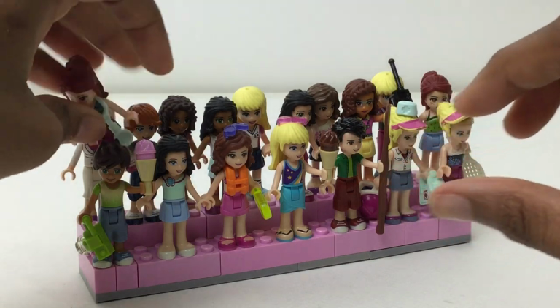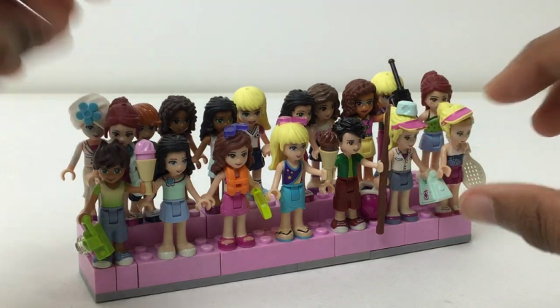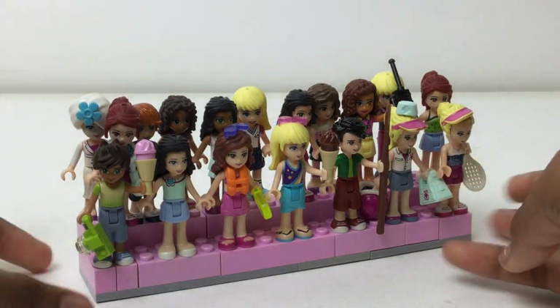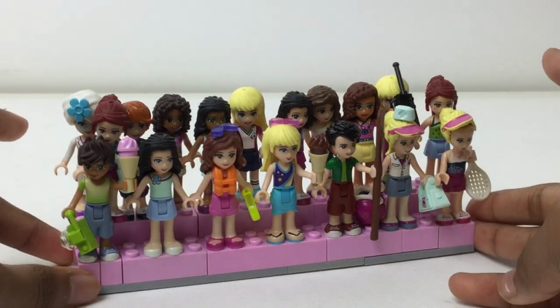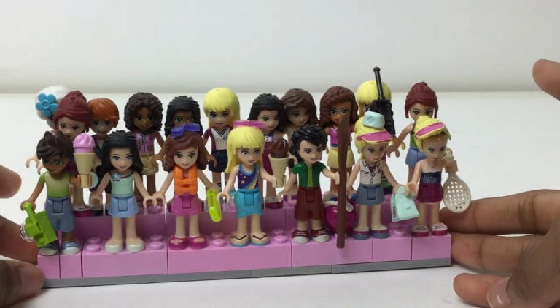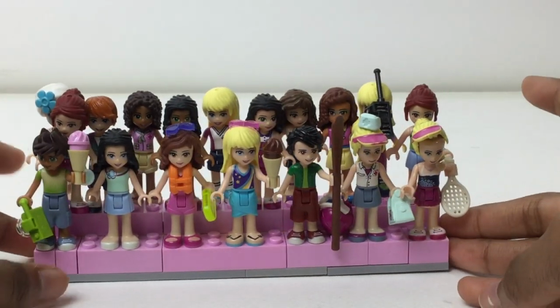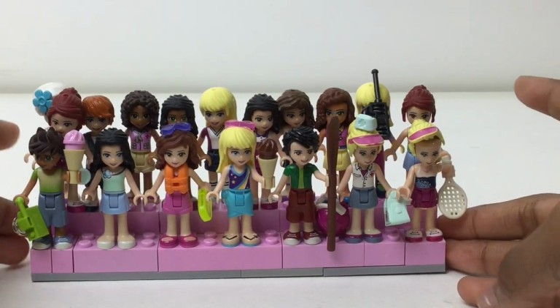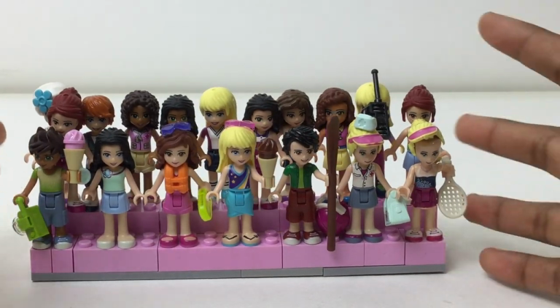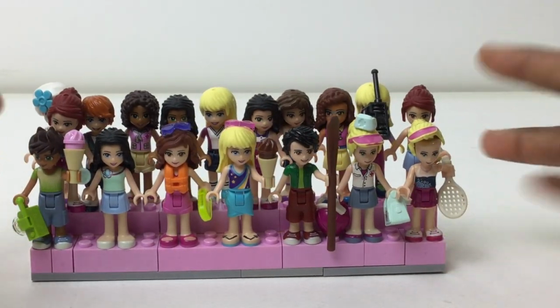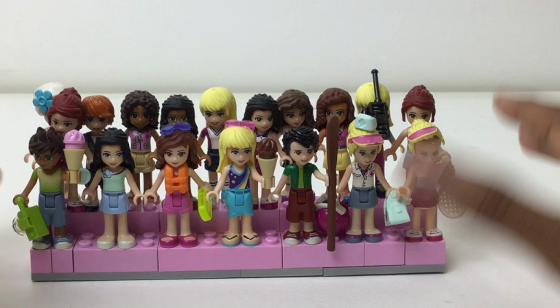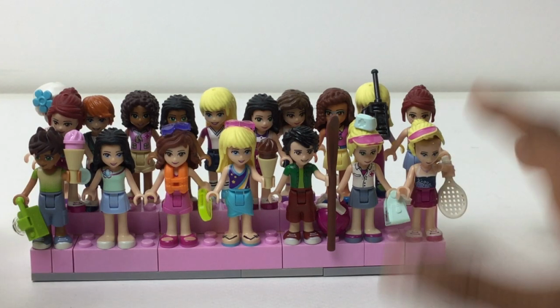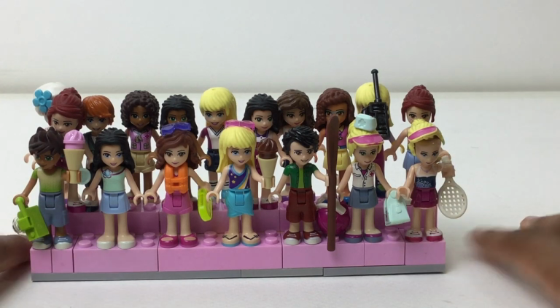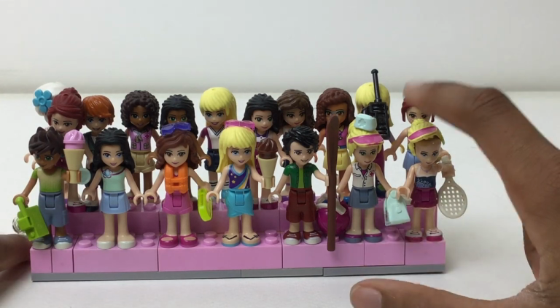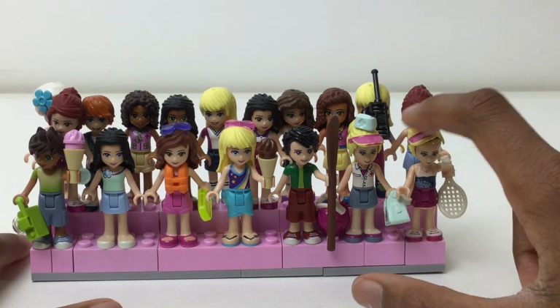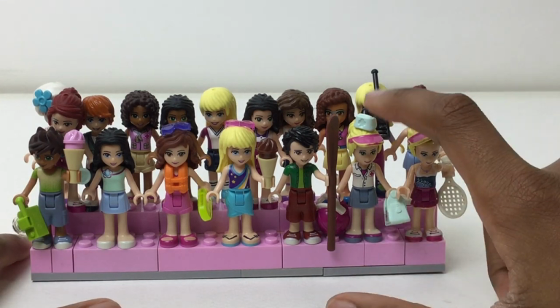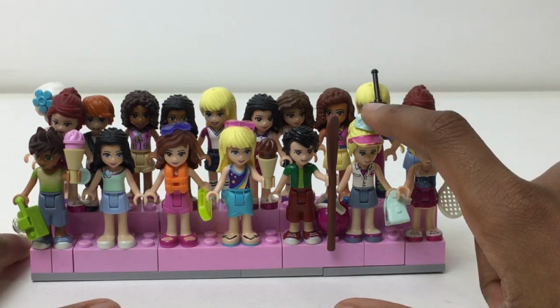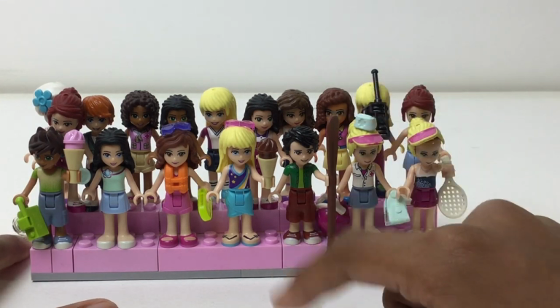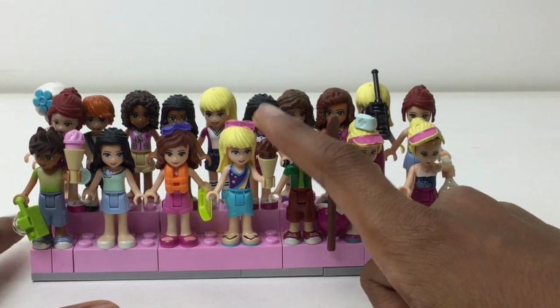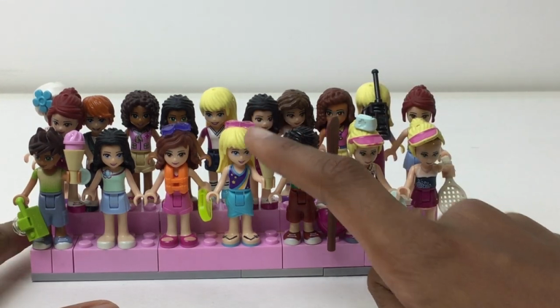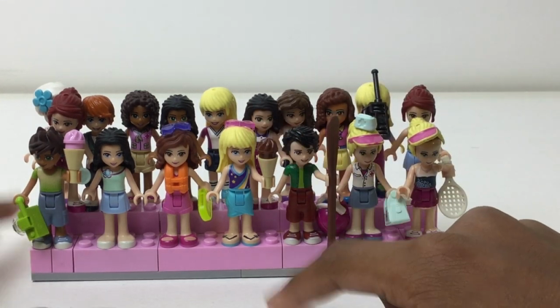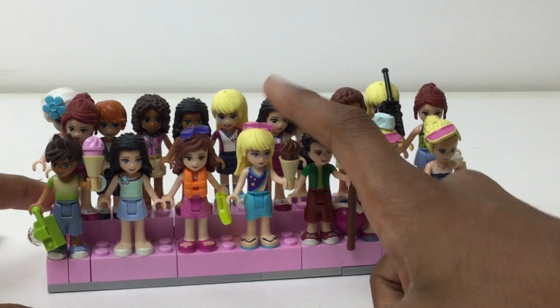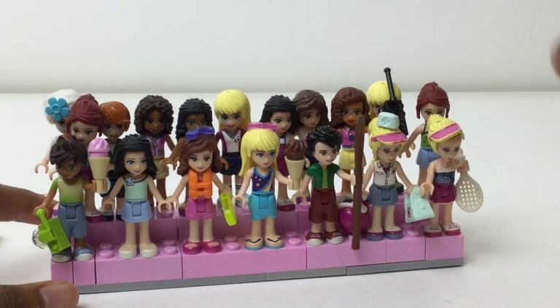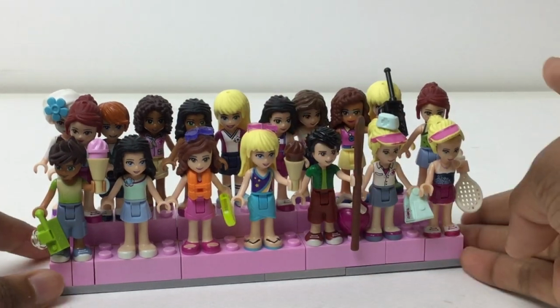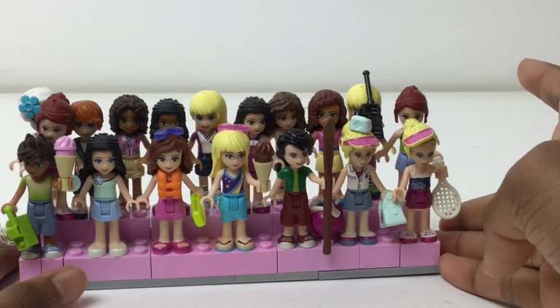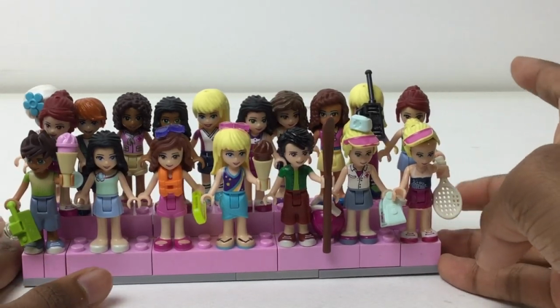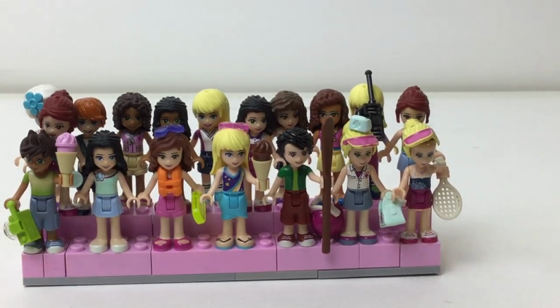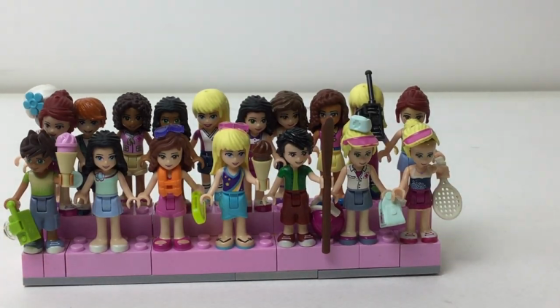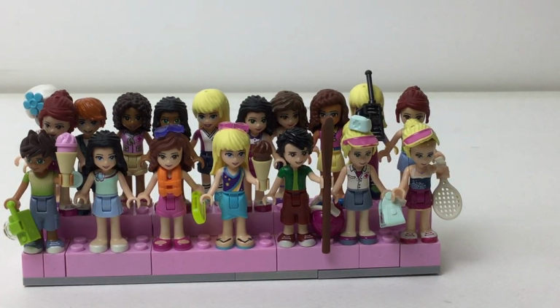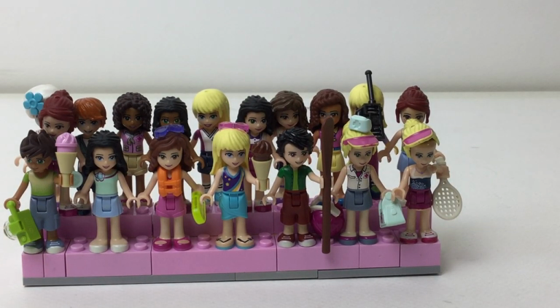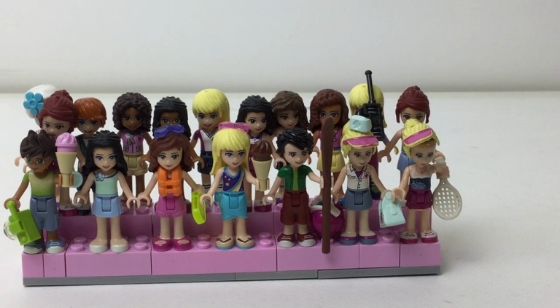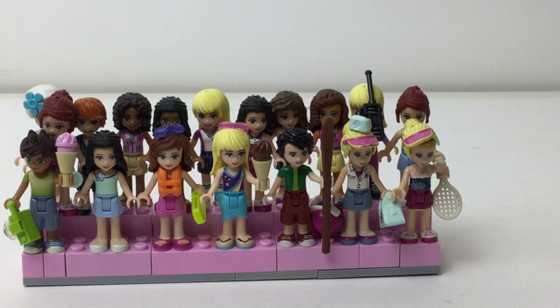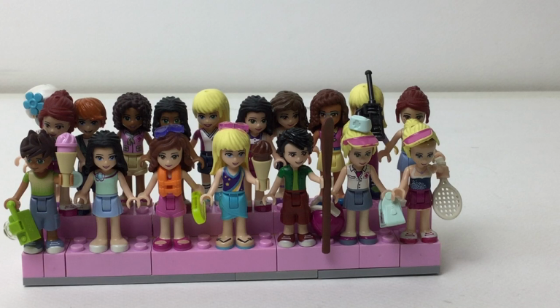Just a bunch of mini dolls — only three boys, a lot of girls, and a lot of different variations: a sports one, a beach one, a soccer one. They made so many with just the same characters. But that is it for this video and I hope you liked it!